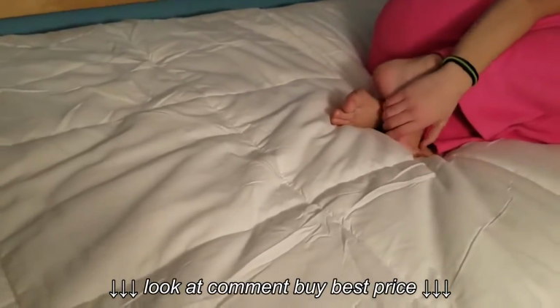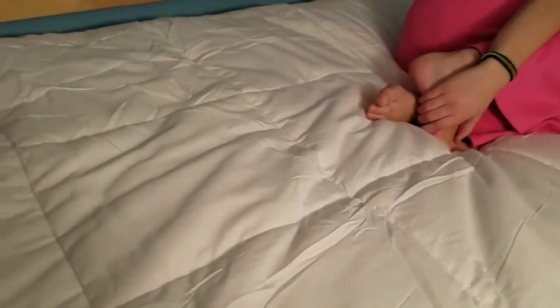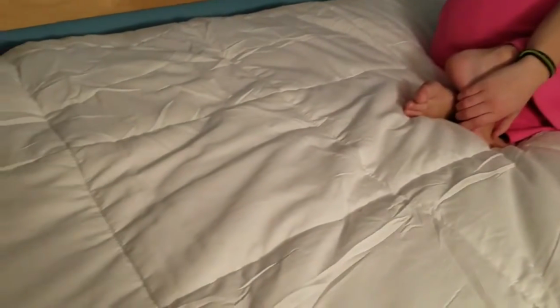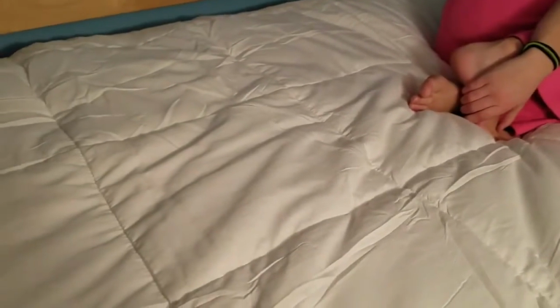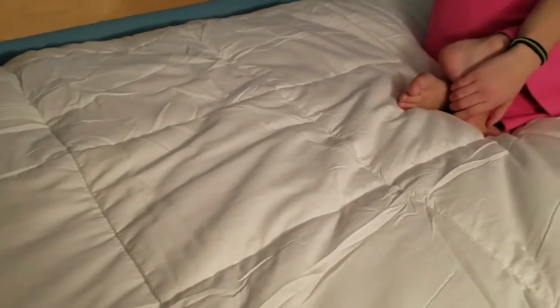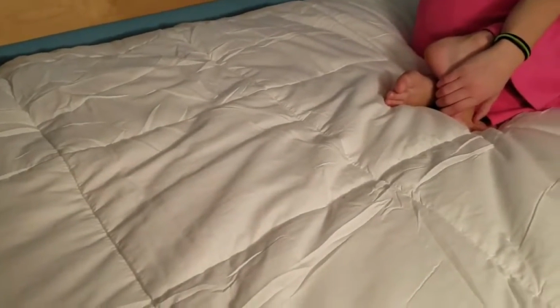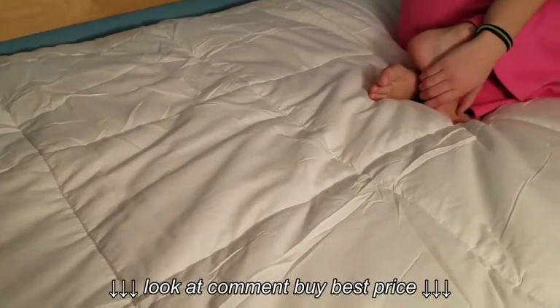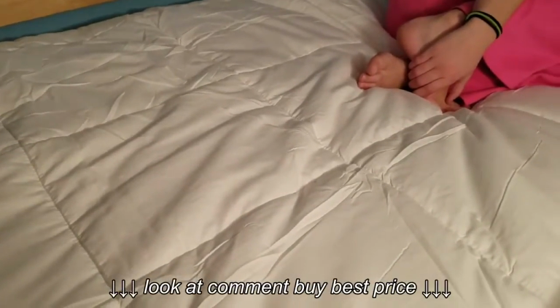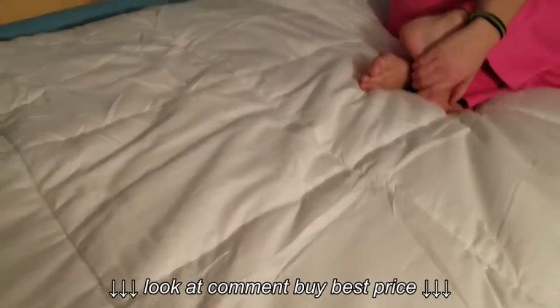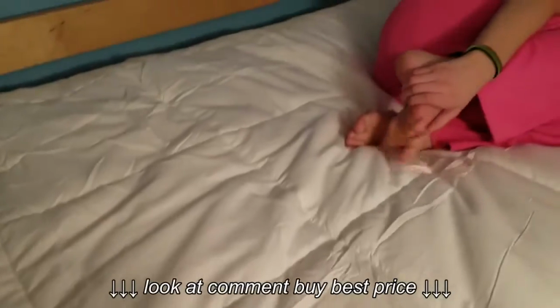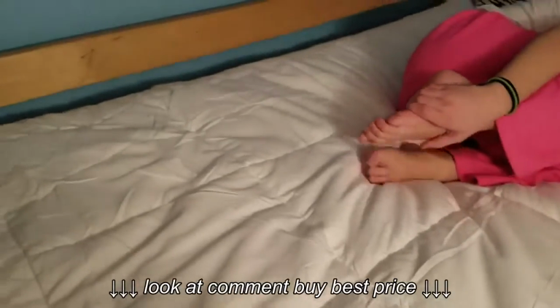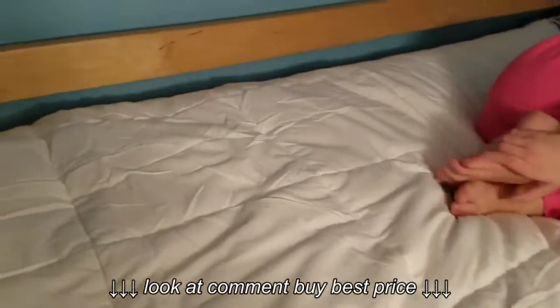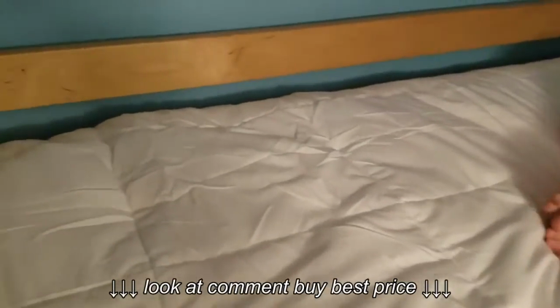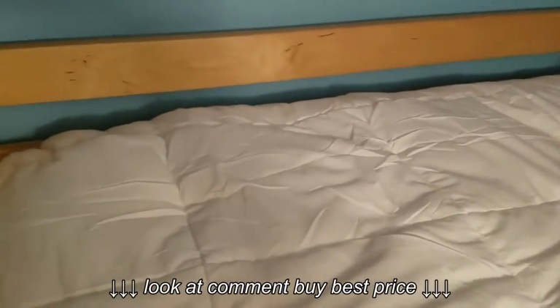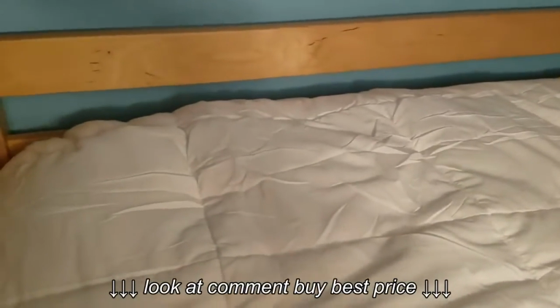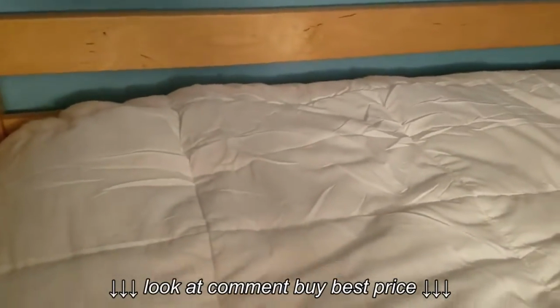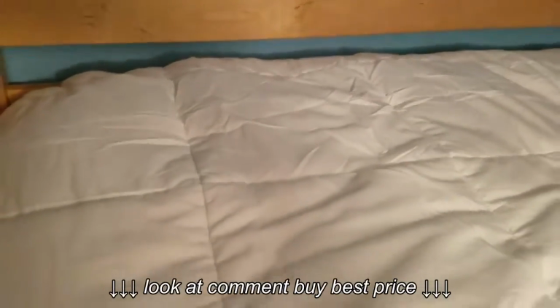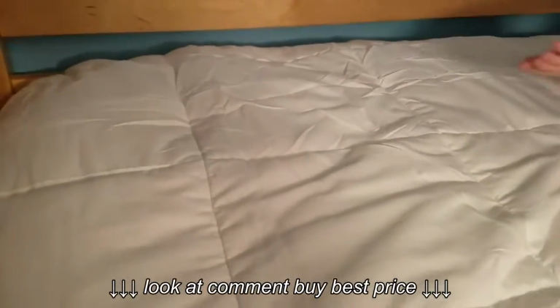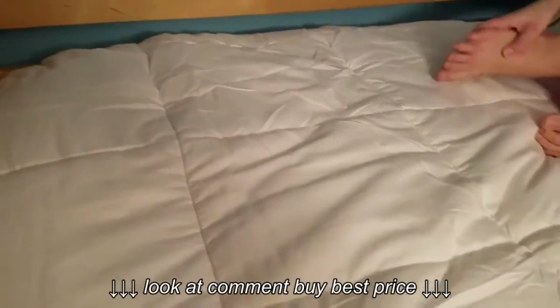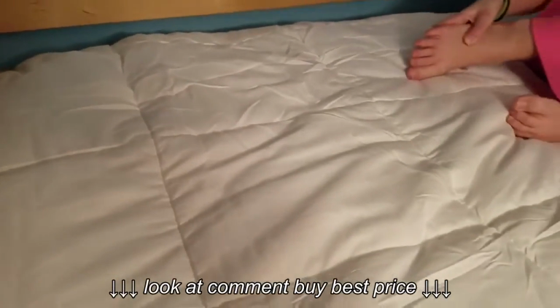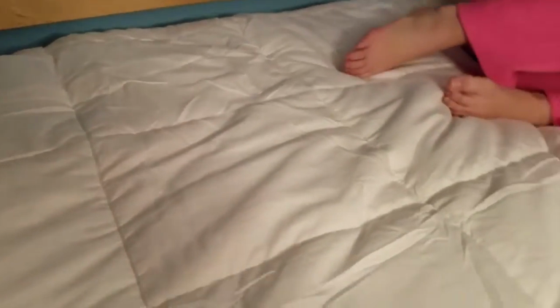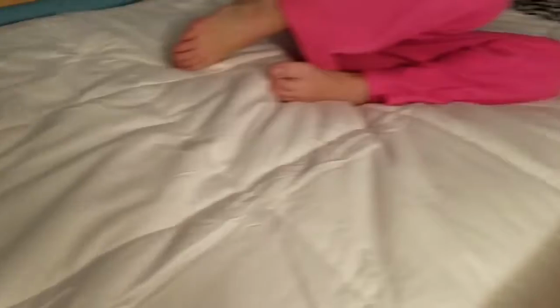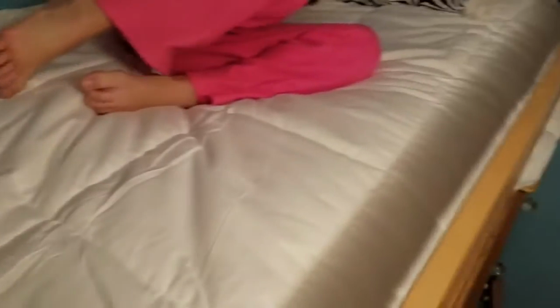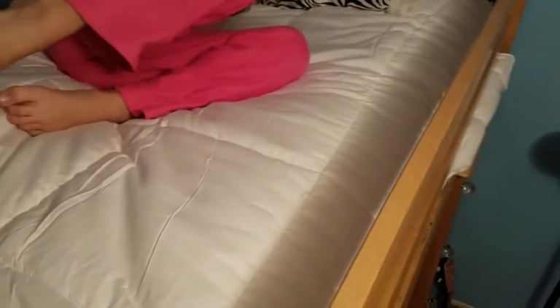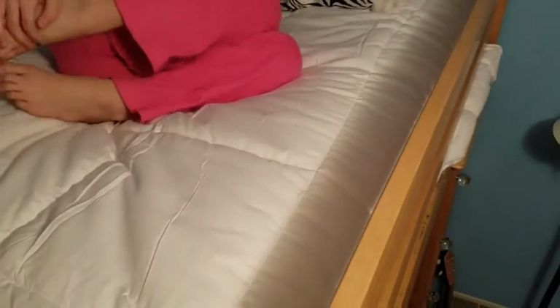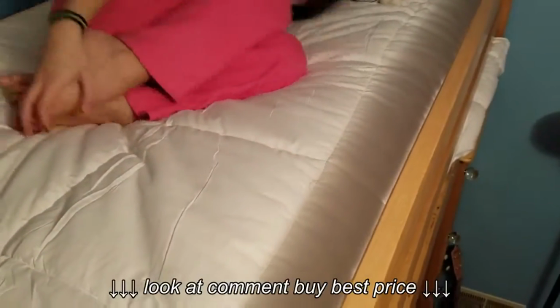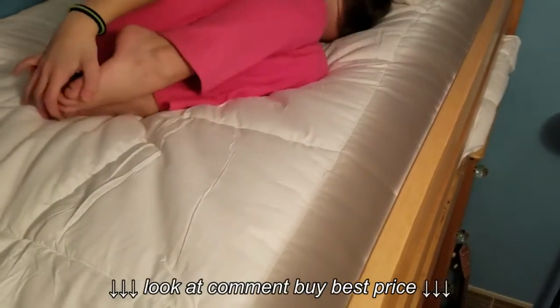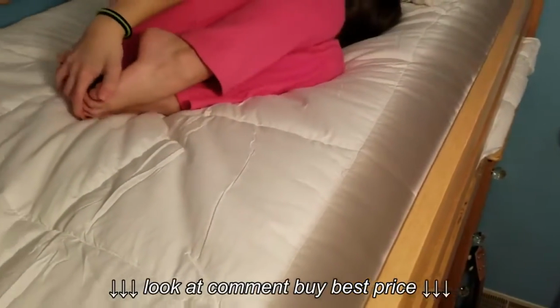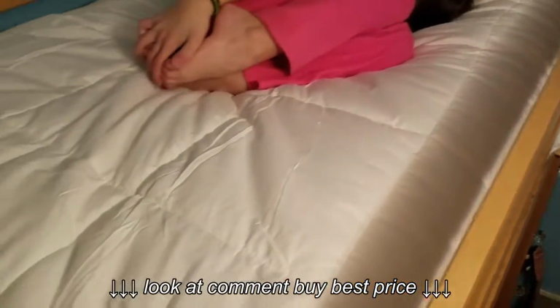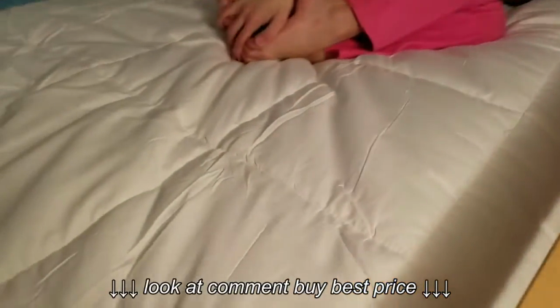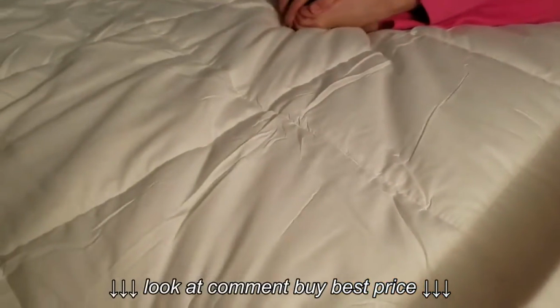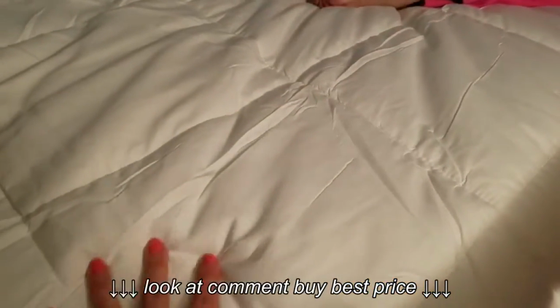It washed really easily. We washed it in cold — follow the instructions. Don't use bleach unless really needed, and if so, use non-chlorine bleach, because otherwise it'll wreak havoc on it and you don't want that.